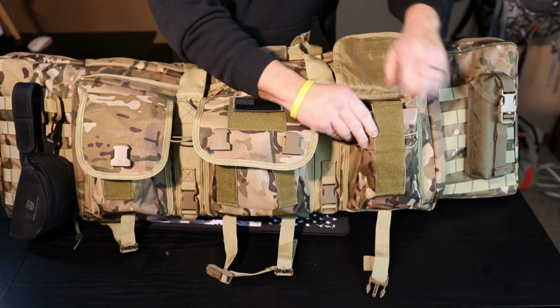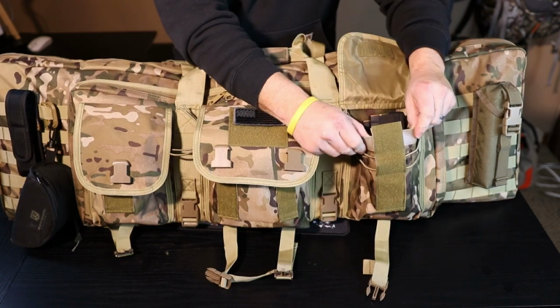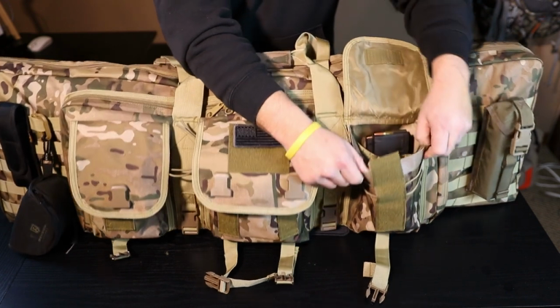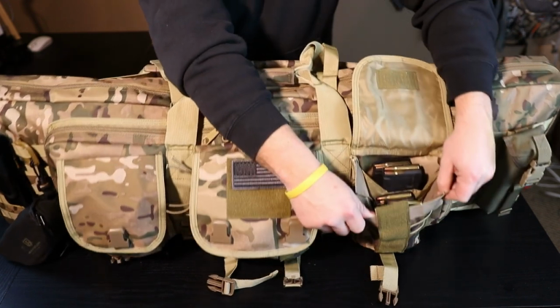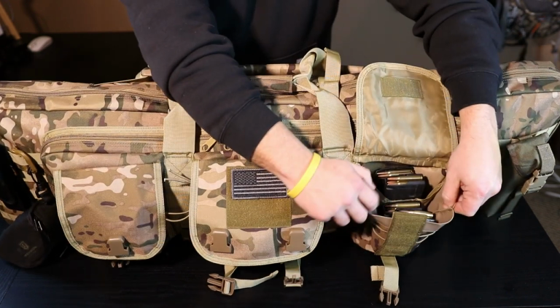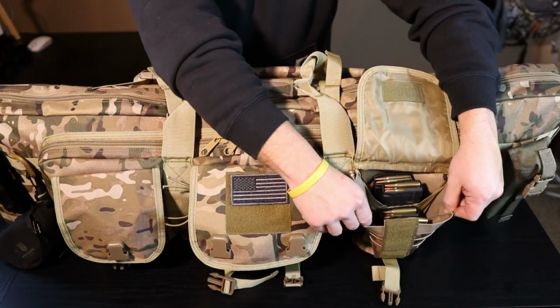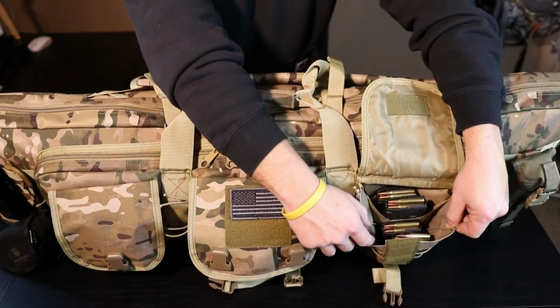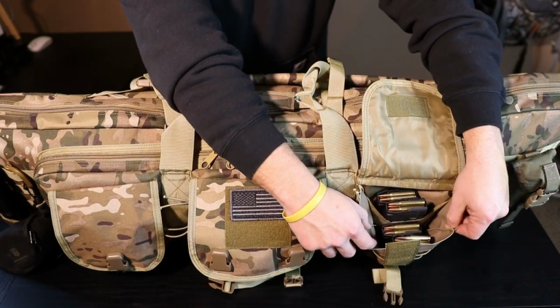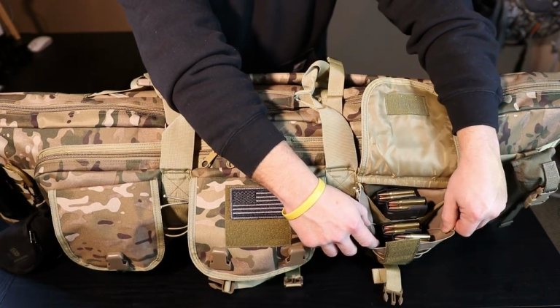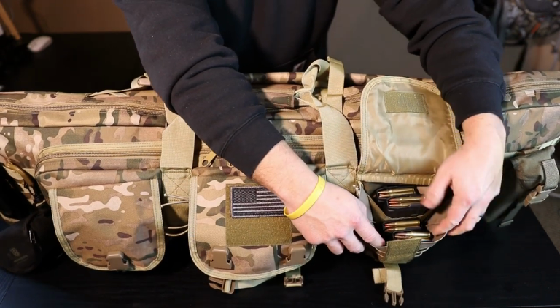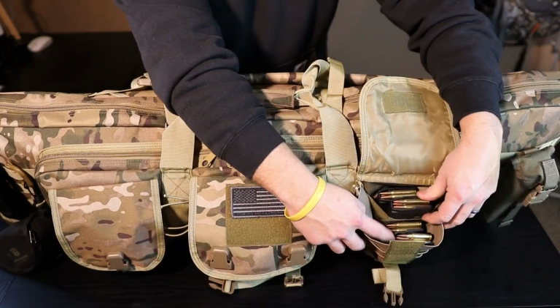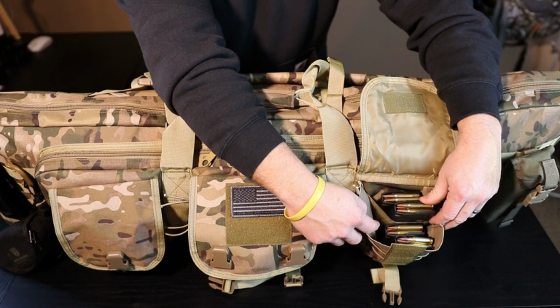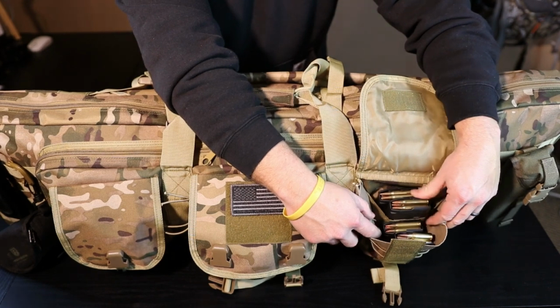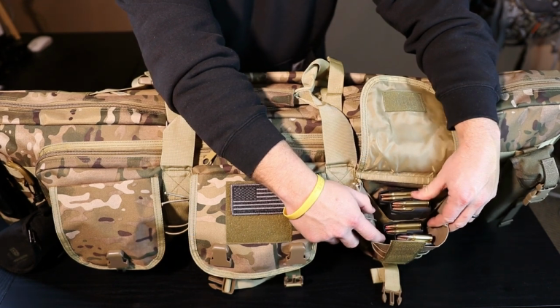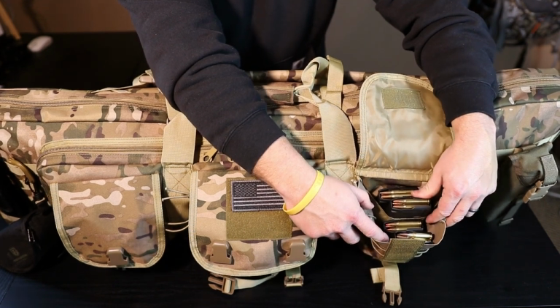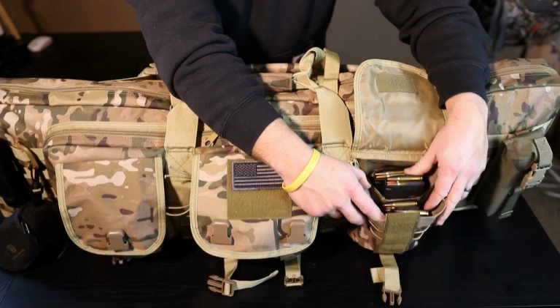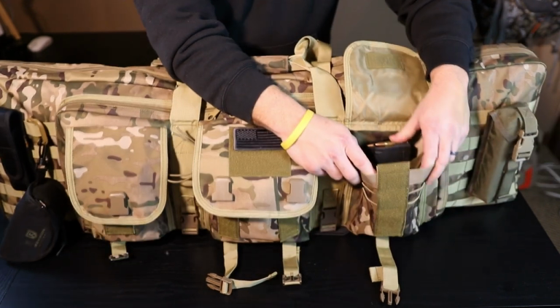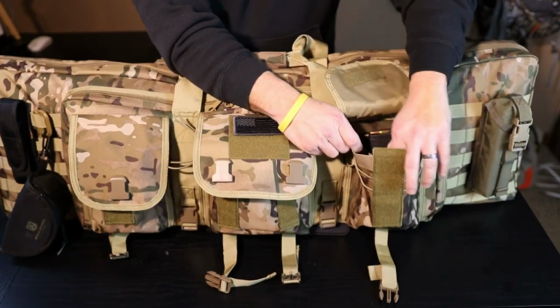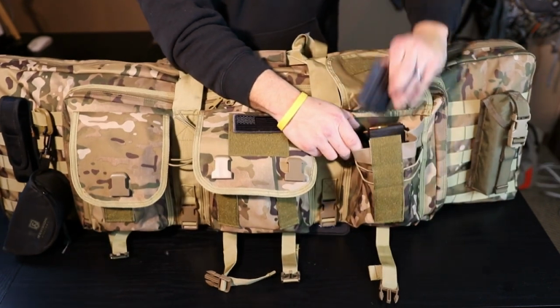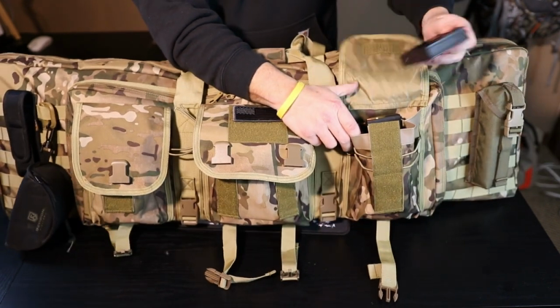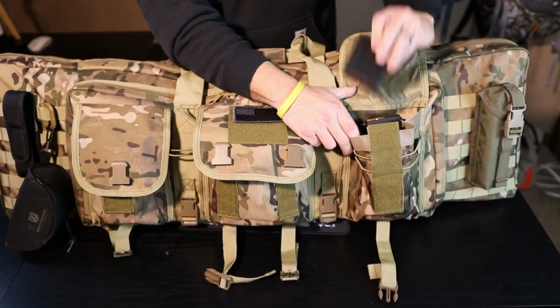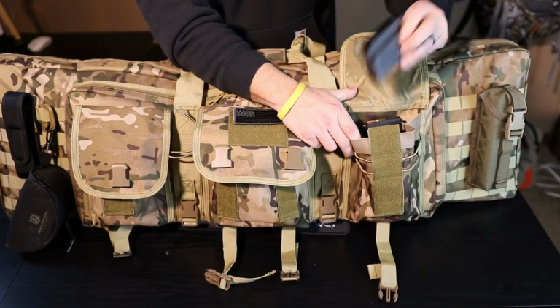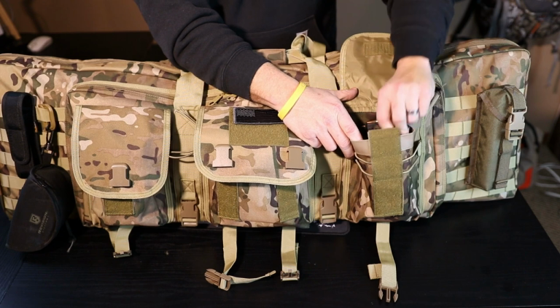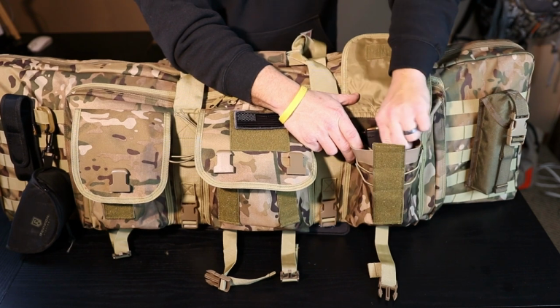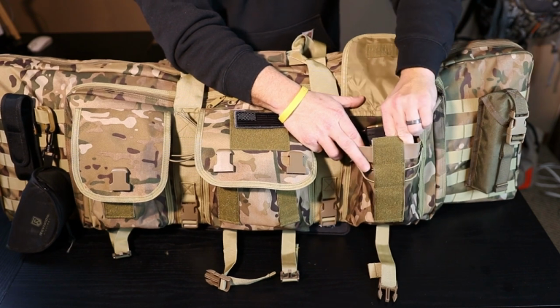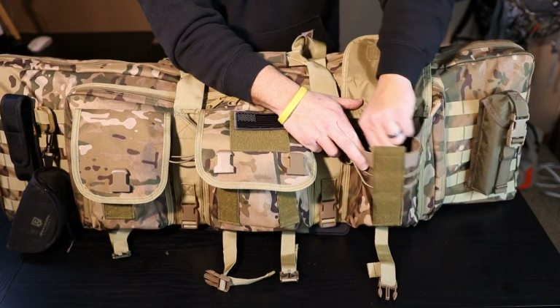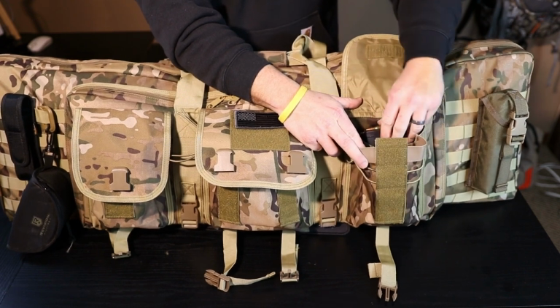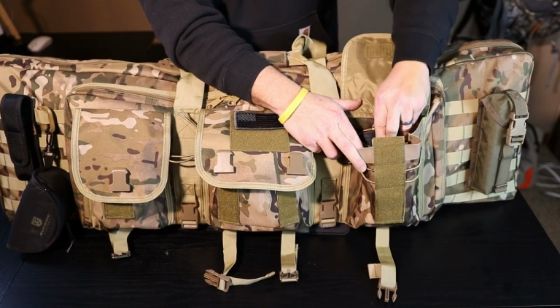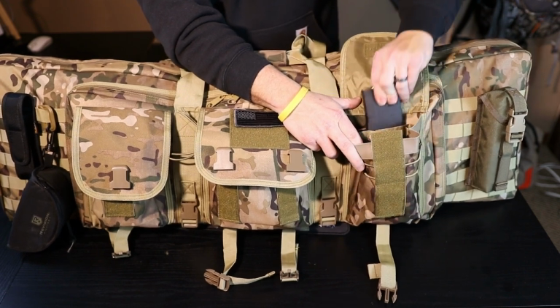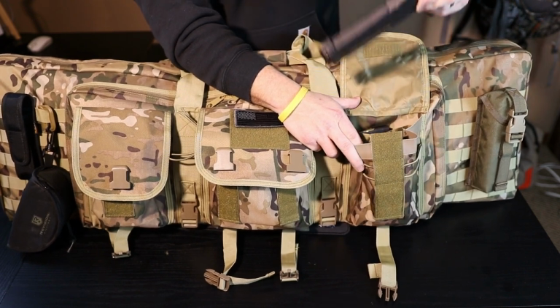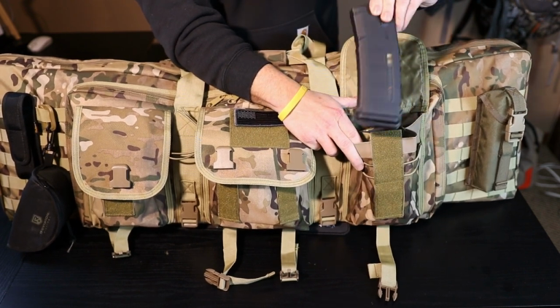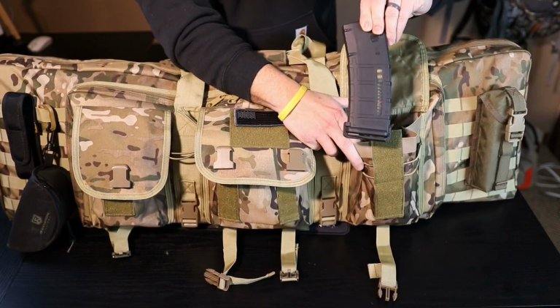Going over to this side pocket, it's stuffed with four different 223 magazines and then a couple of 6.5 Creedmoor magazines. Those fit in there real nice, and in the back section you can fit some 30-rounders as well.